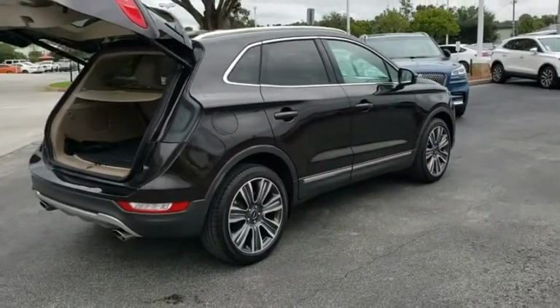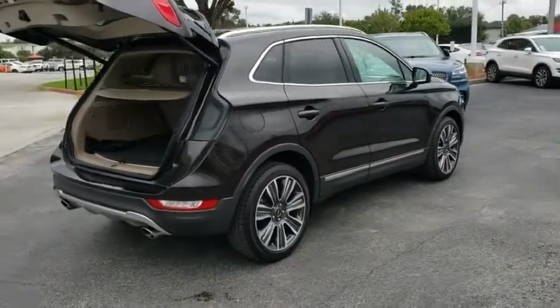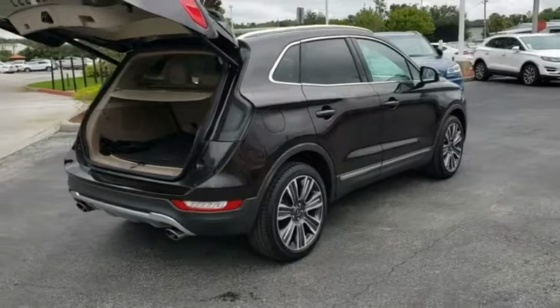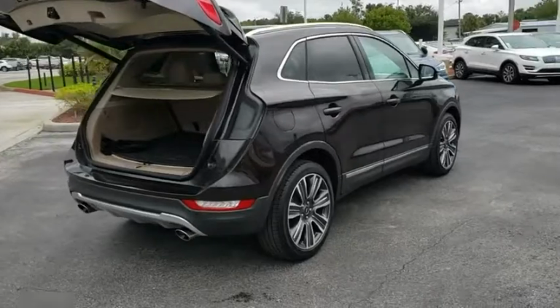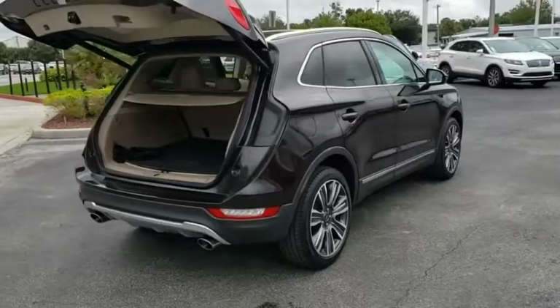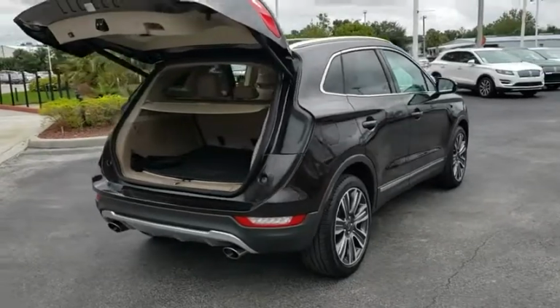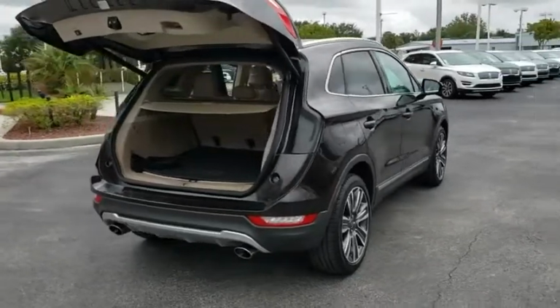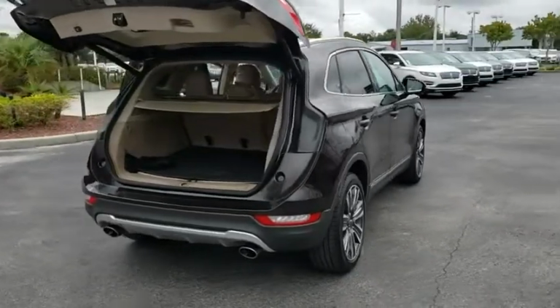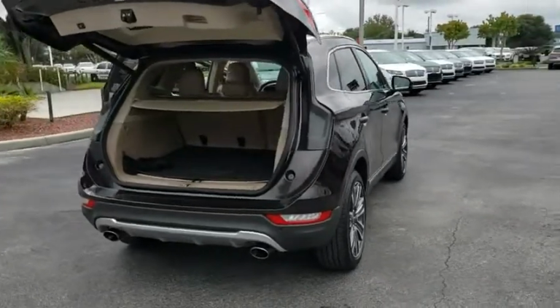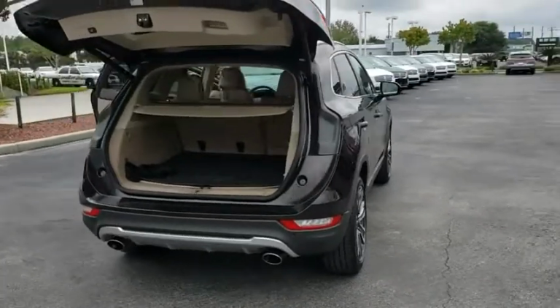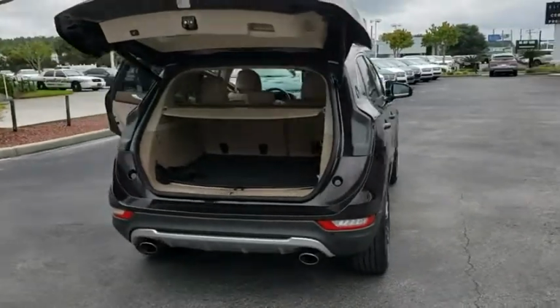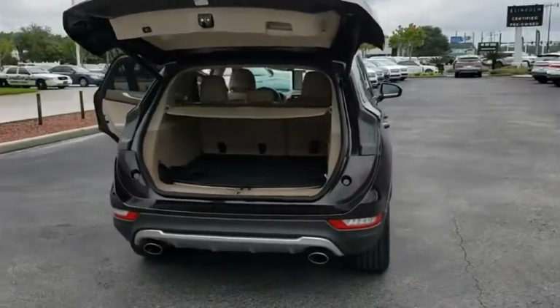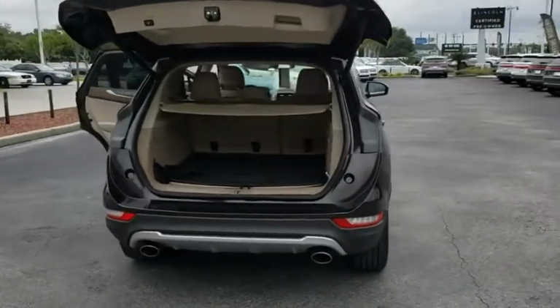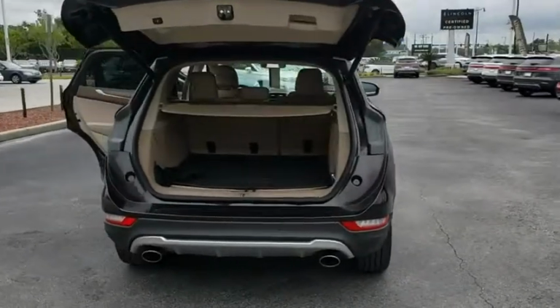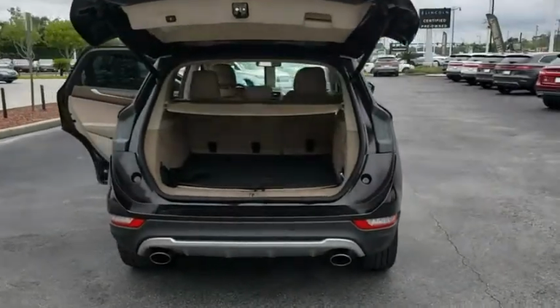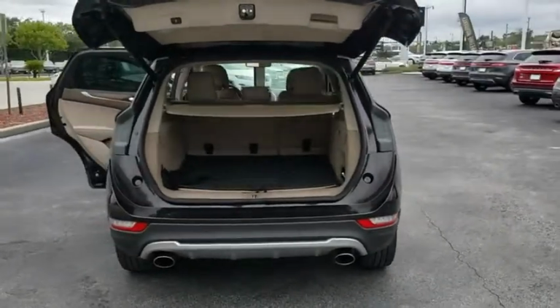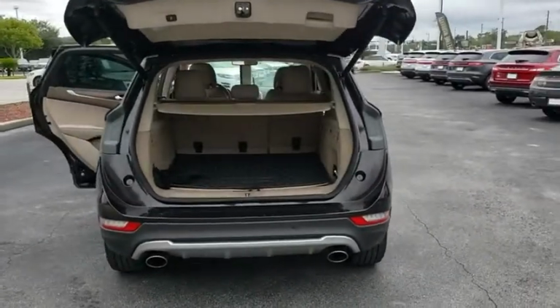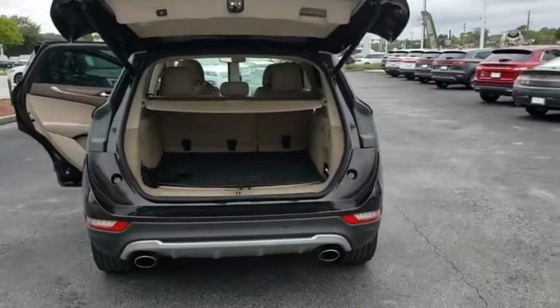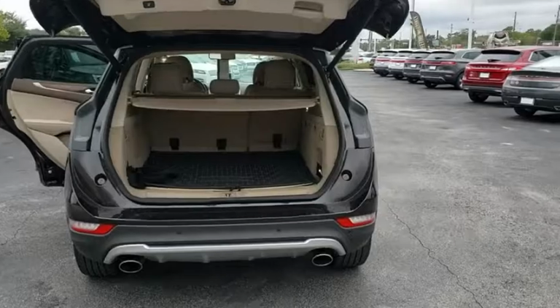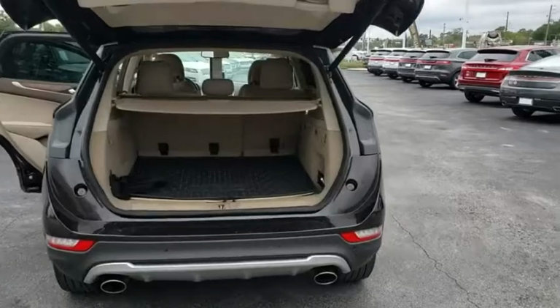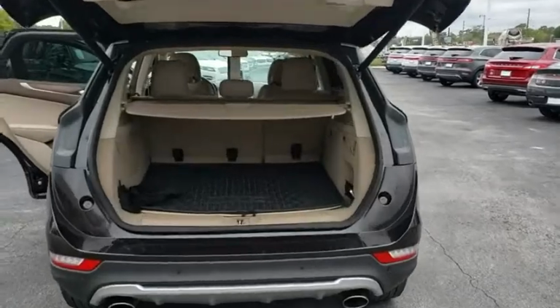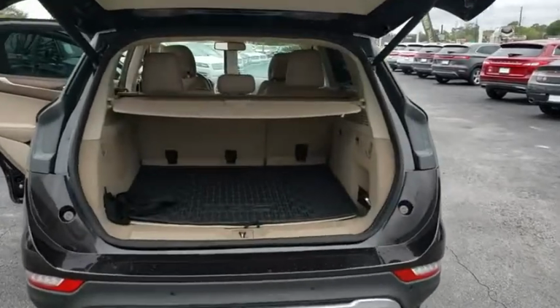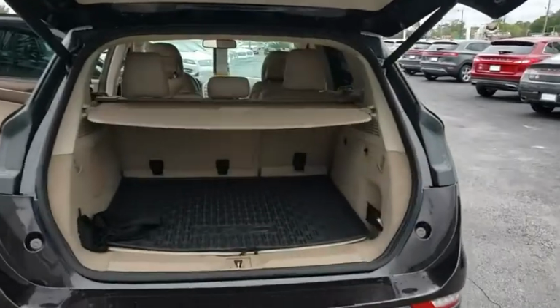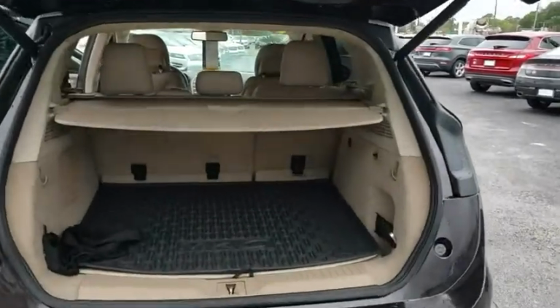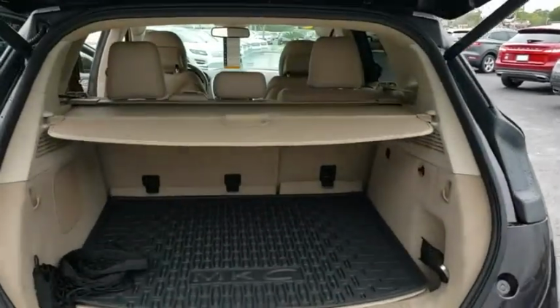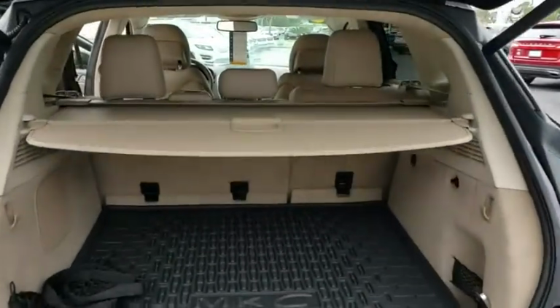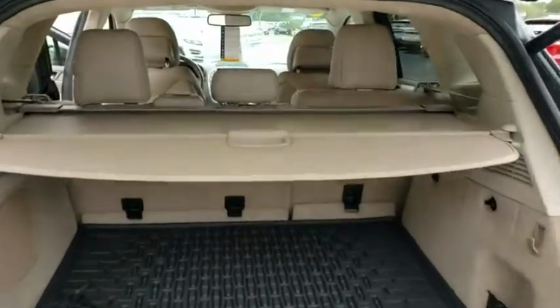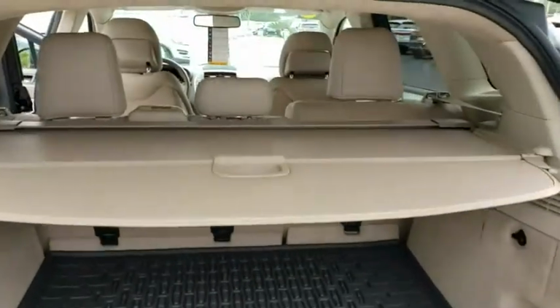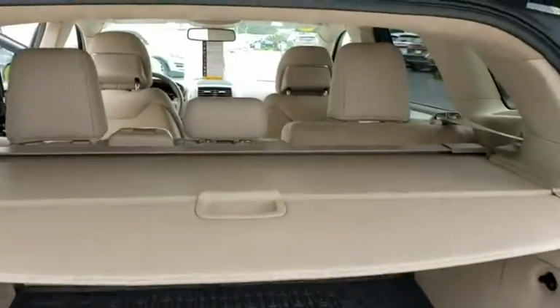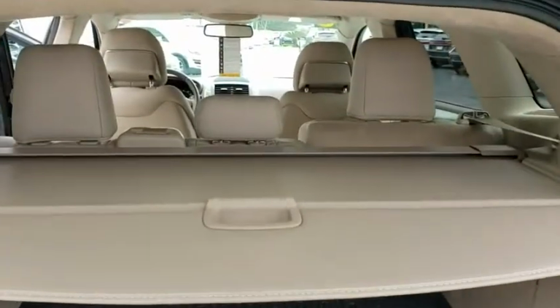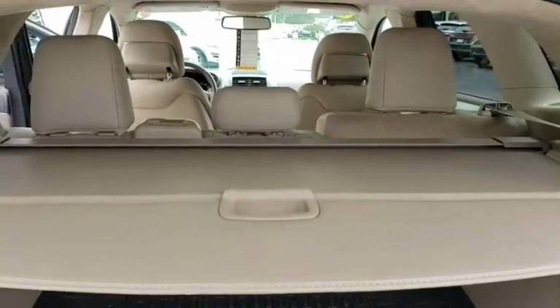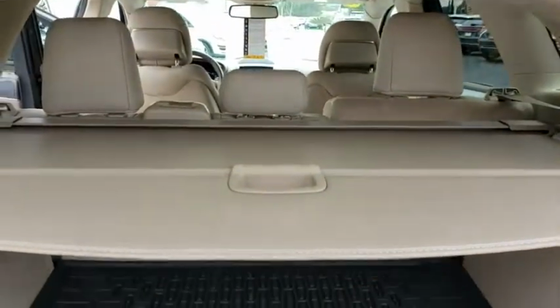Backup camera. Anti-lock braking system. Power liftgate. Navigation system. Steering wheel audio controls. Keyless entry. Power passenger seat. Remote engine start.